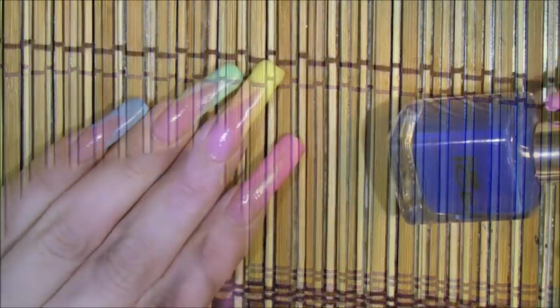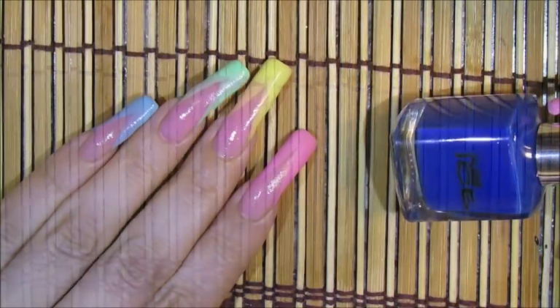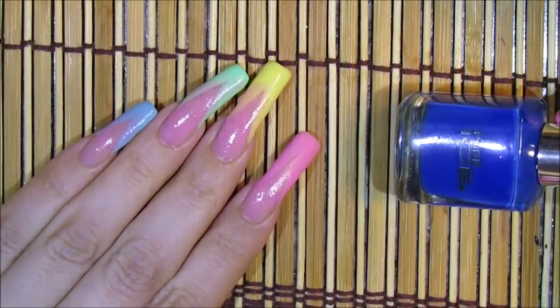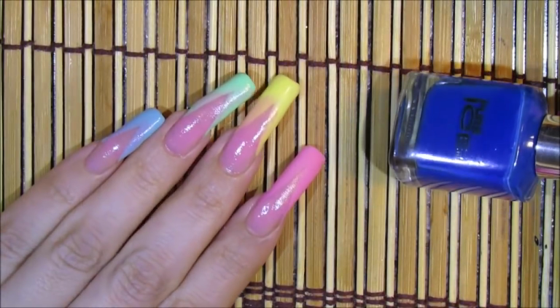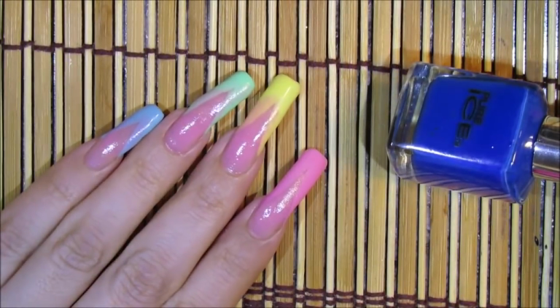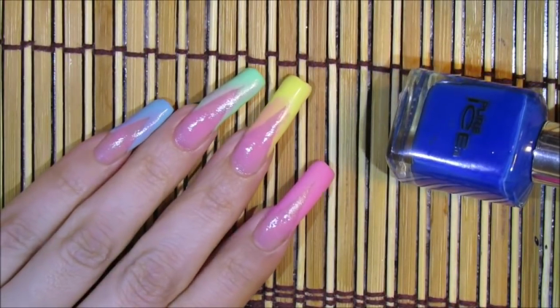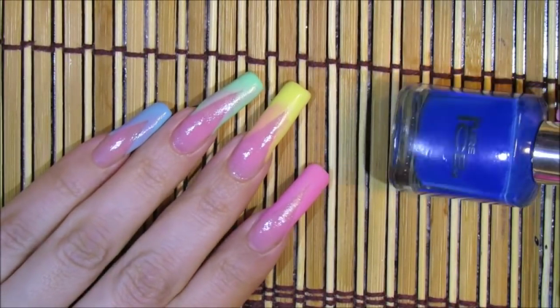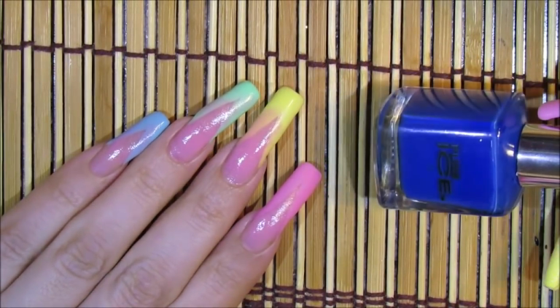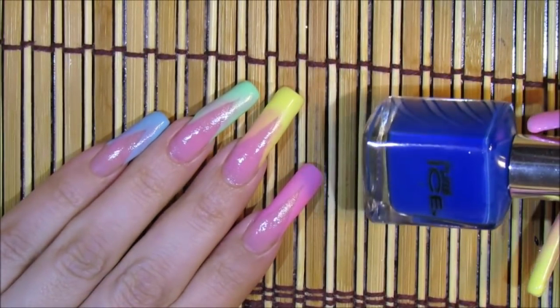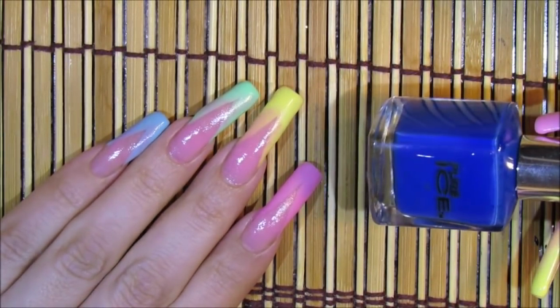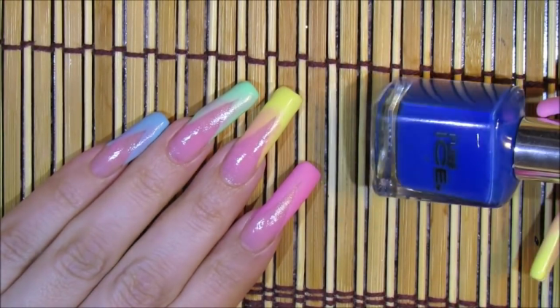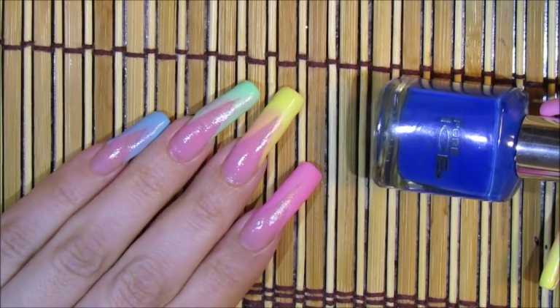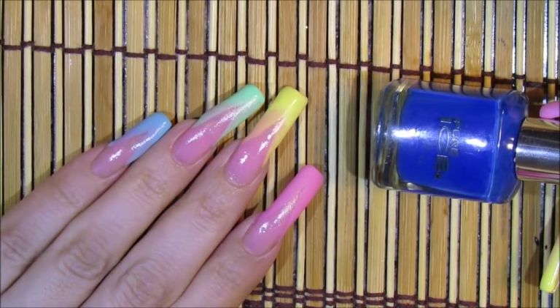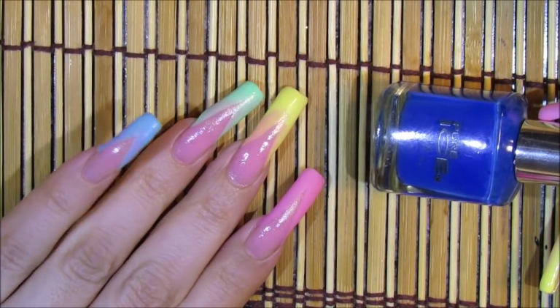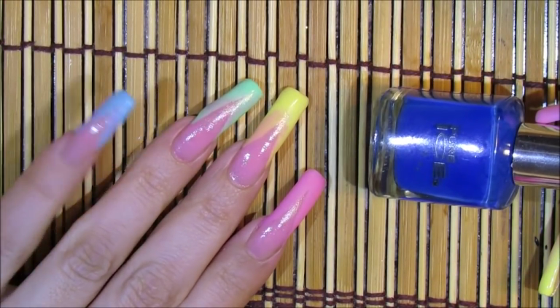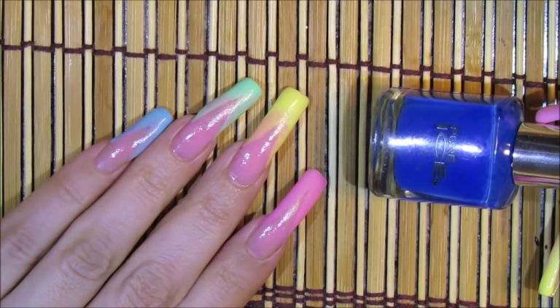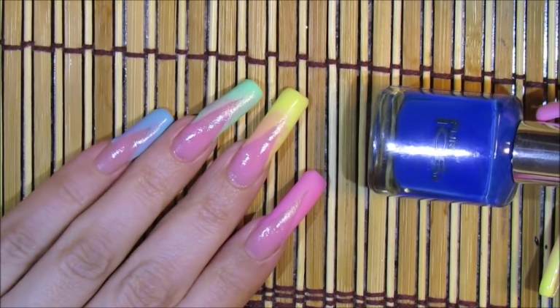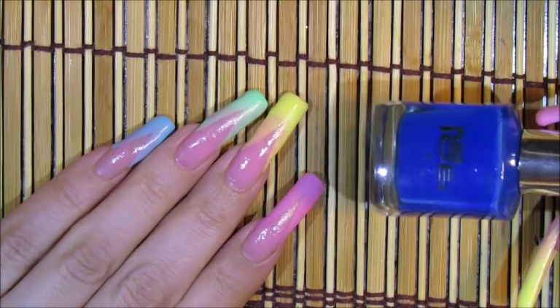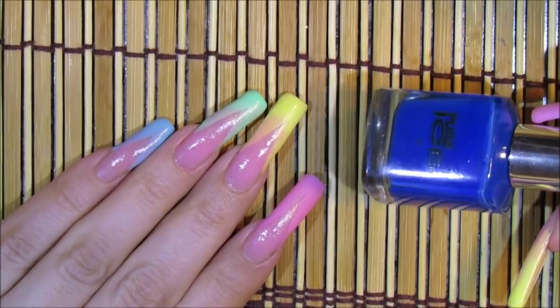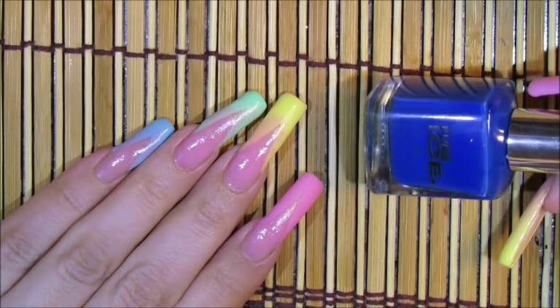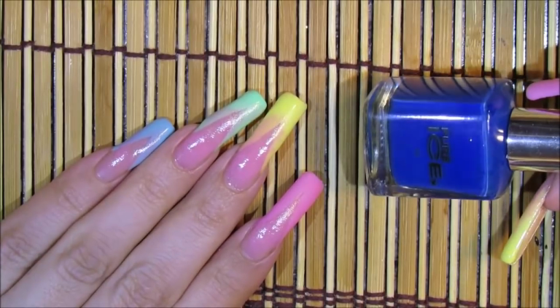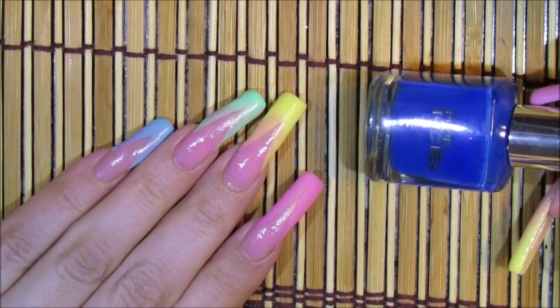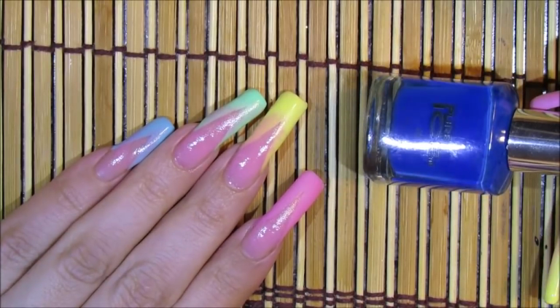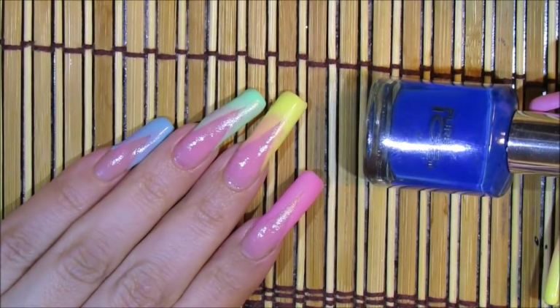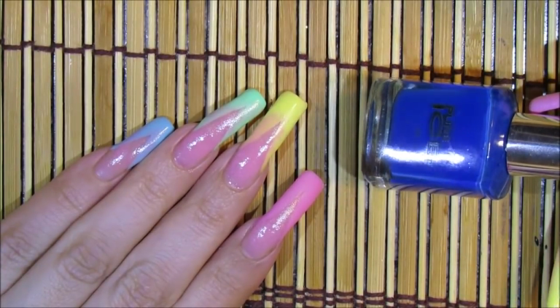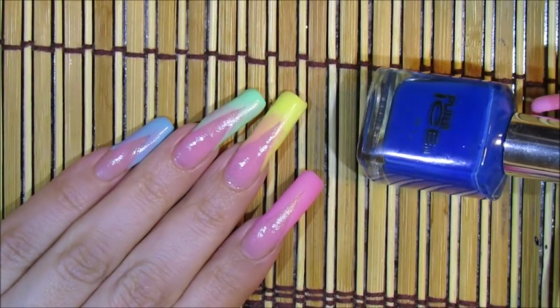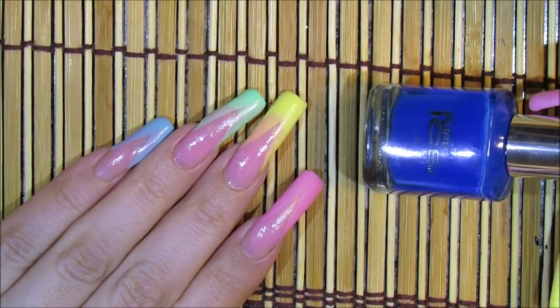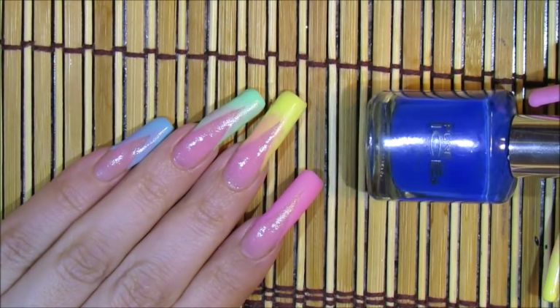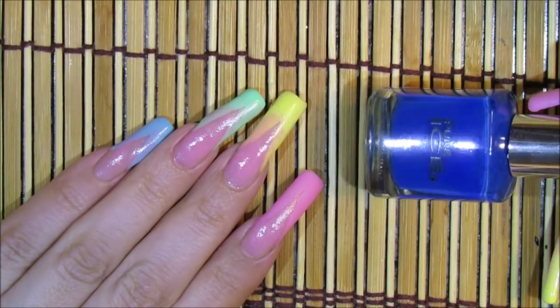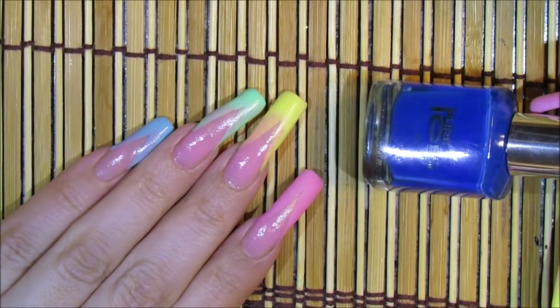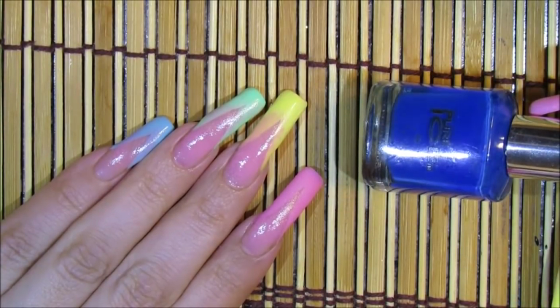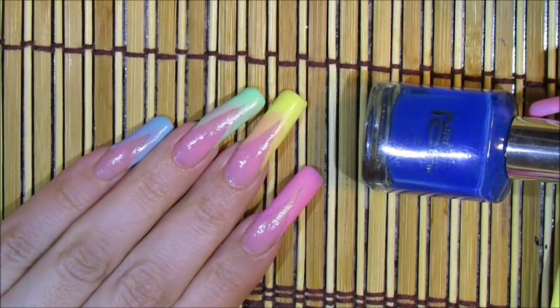All my nails are sponged. Starting with the pinky — I had it light blue and now it's going to be dark blue. The color is by Pure Ice and it's called French Kiss.